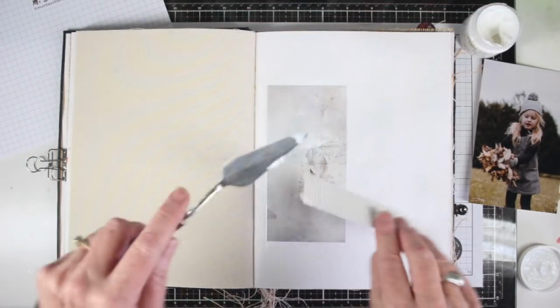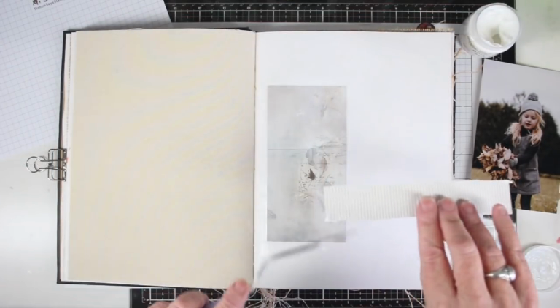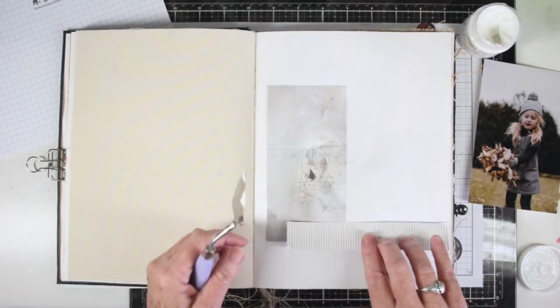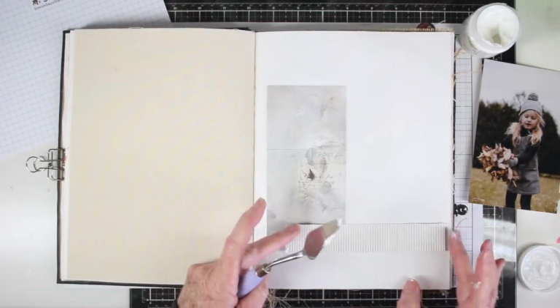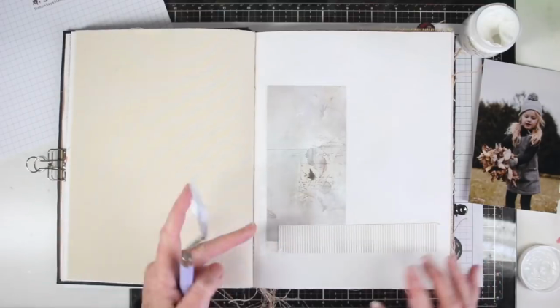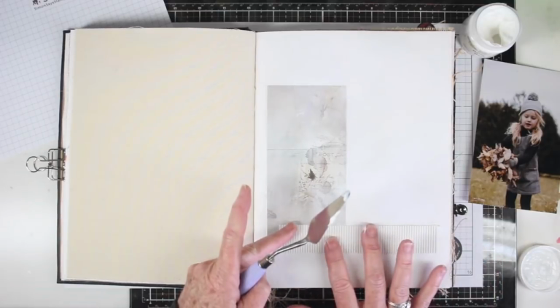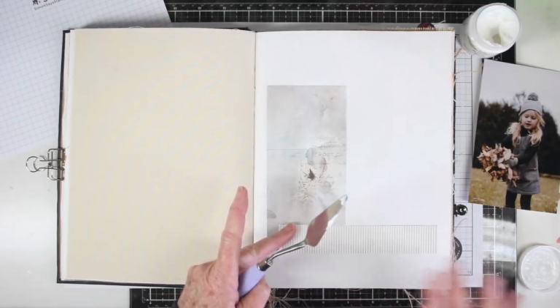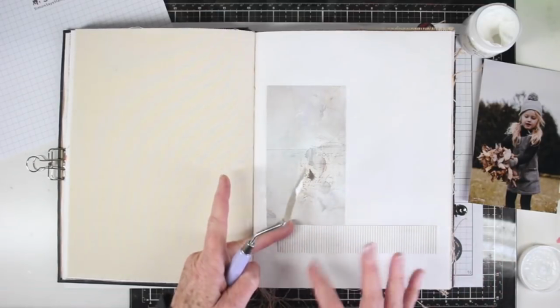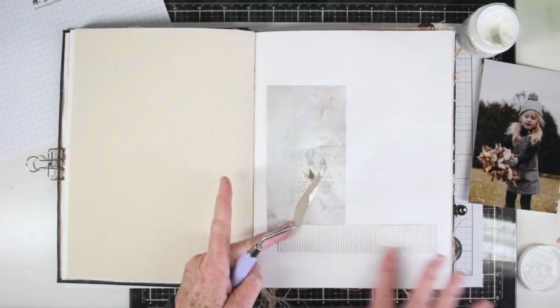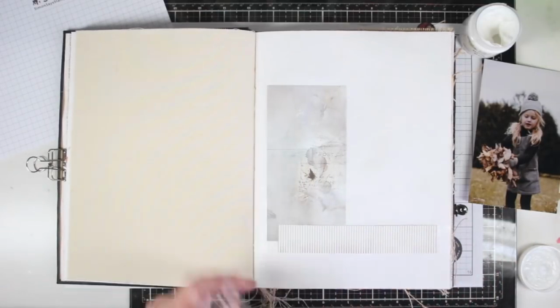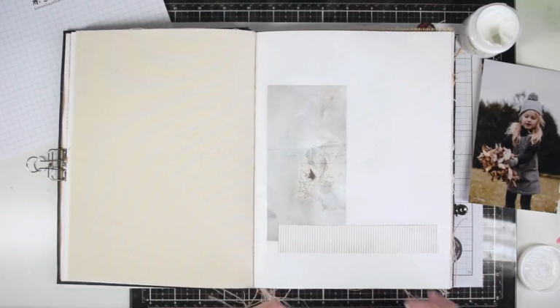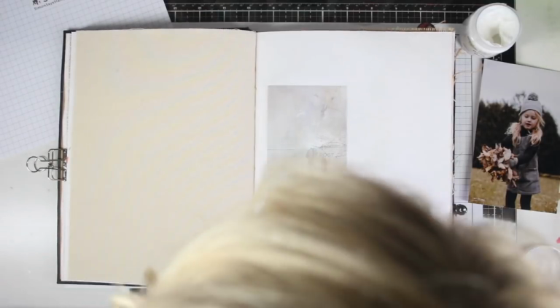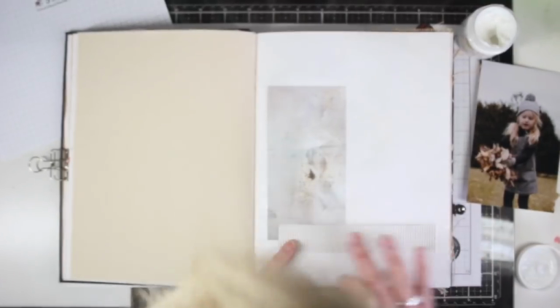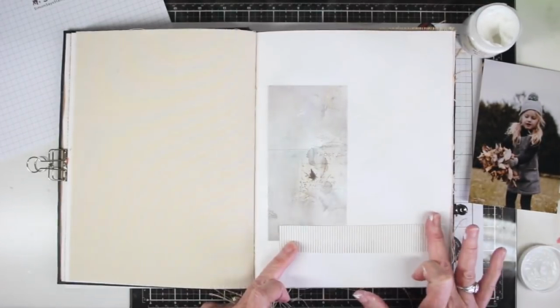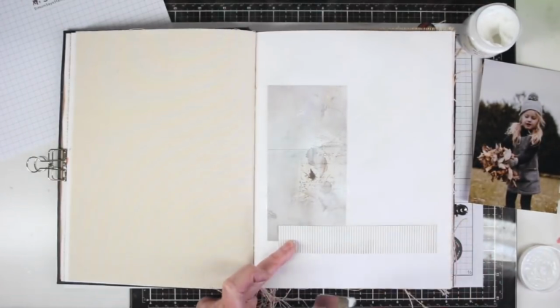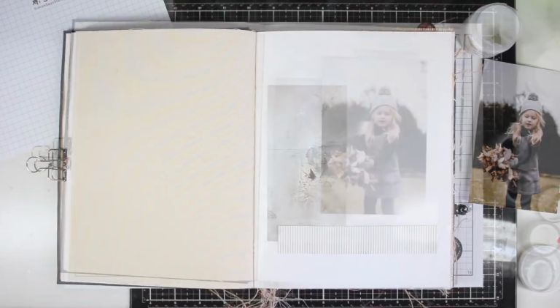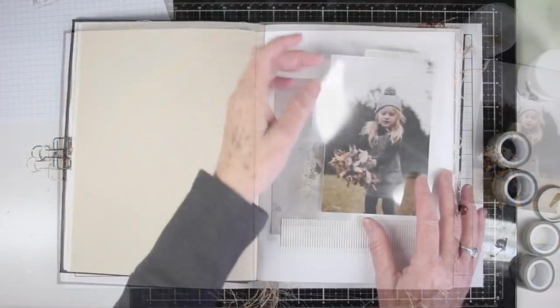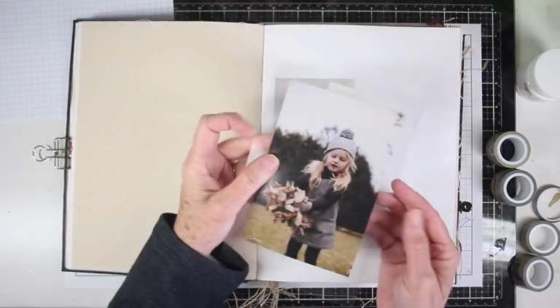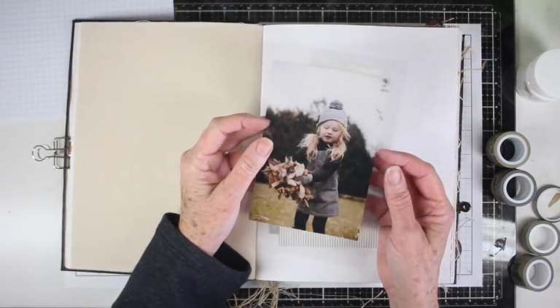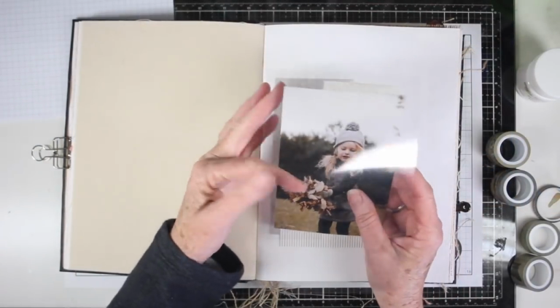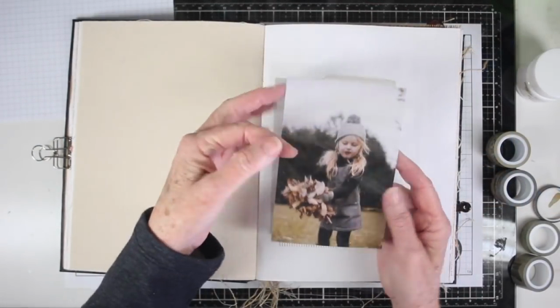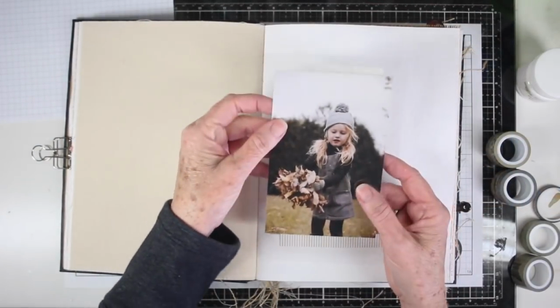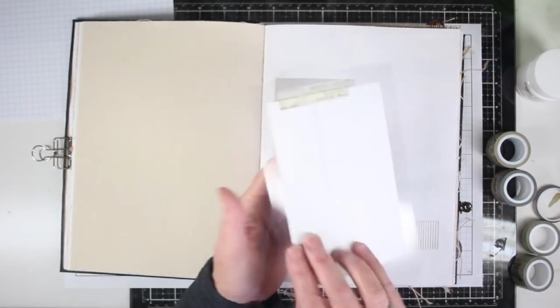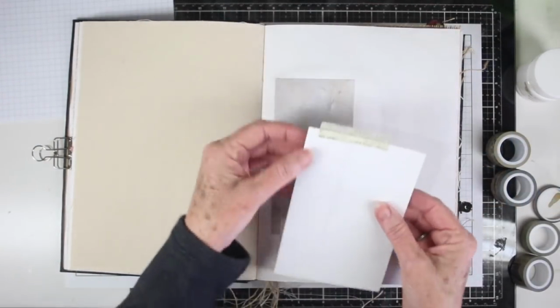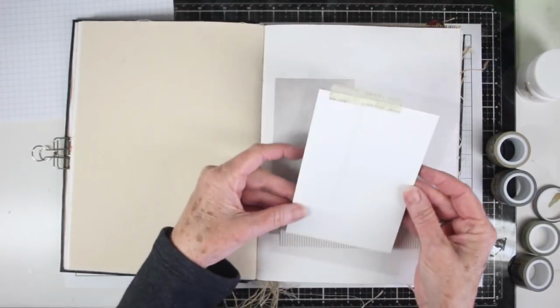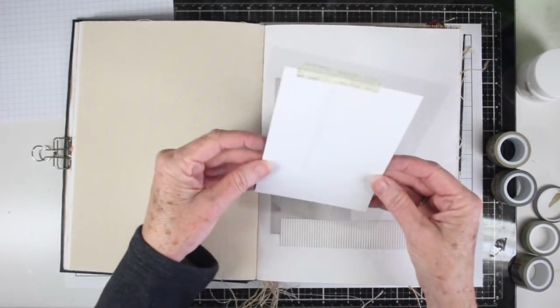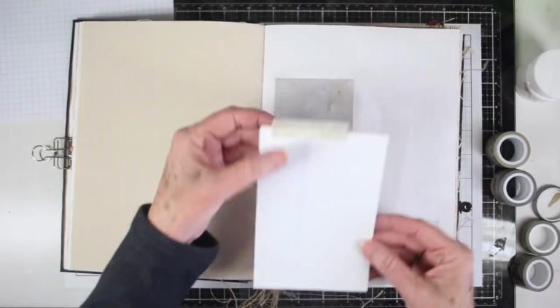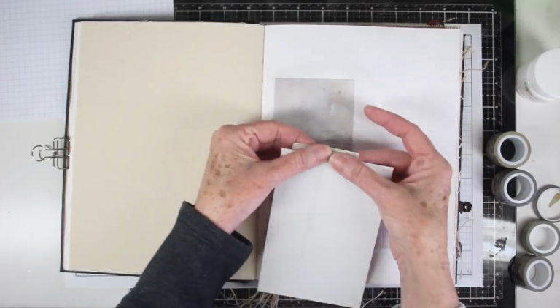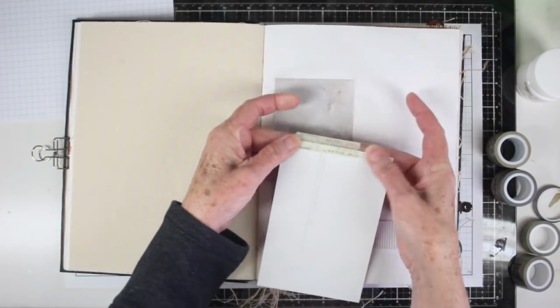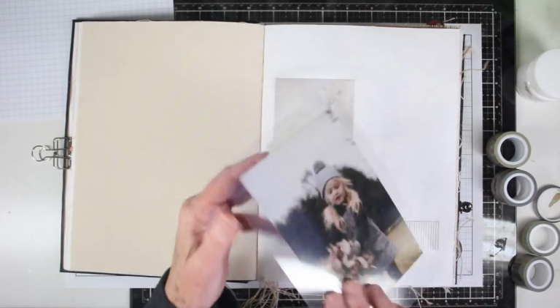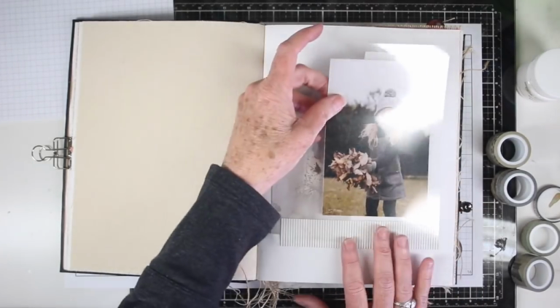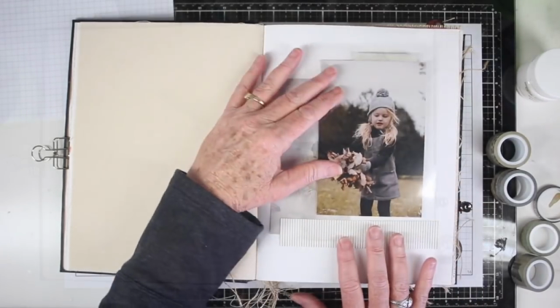Next I'll be adding a strip that will sit horizontally, and this will anchor the paper and the things I'll be adding later to the layout. I want to preserve my photograph, so I have a piece of acetate and I've used a piece of washi tape at the top on the back of the photo to hold that in place.